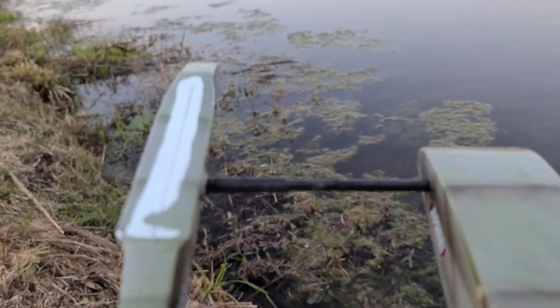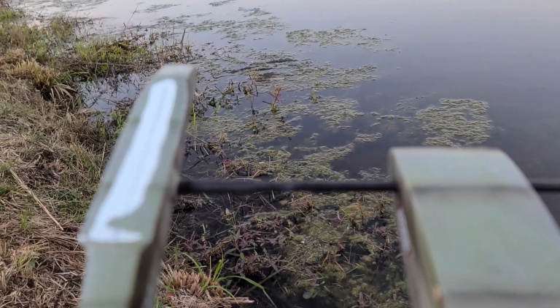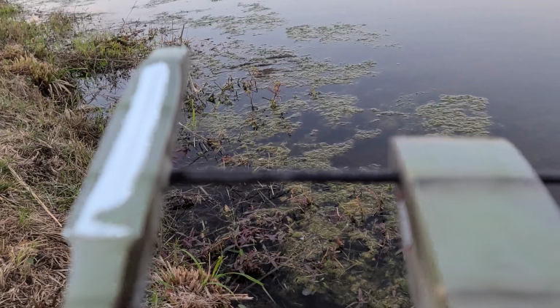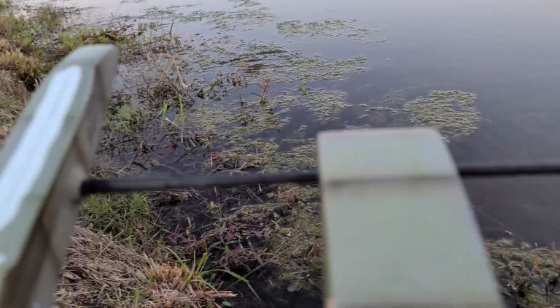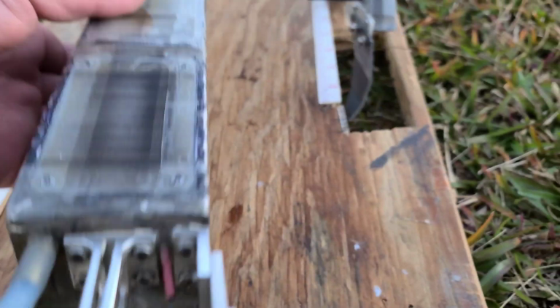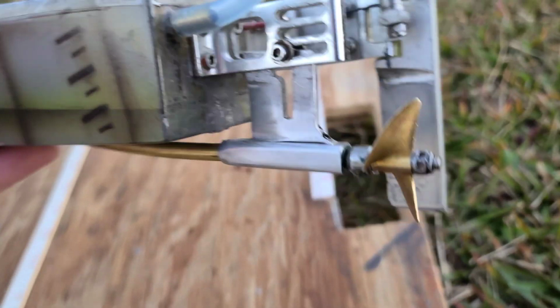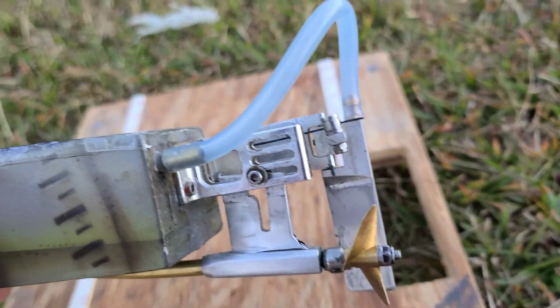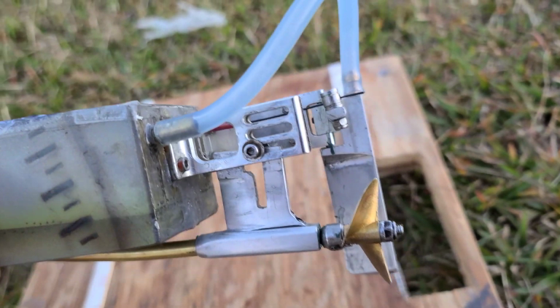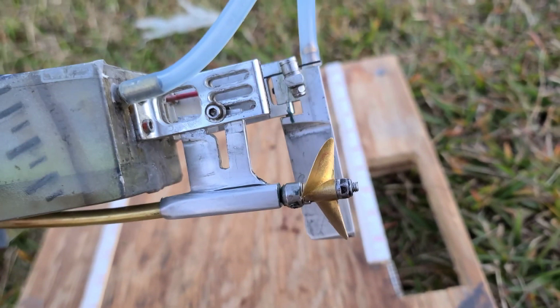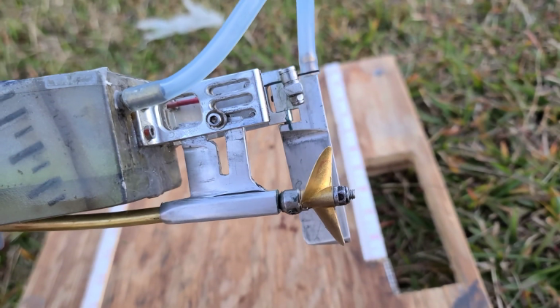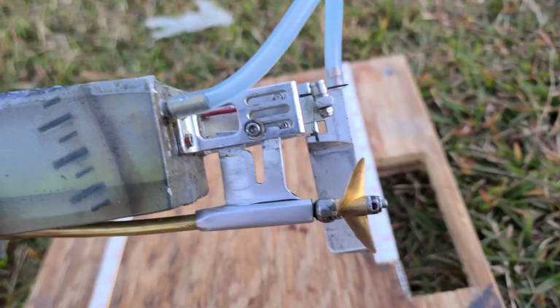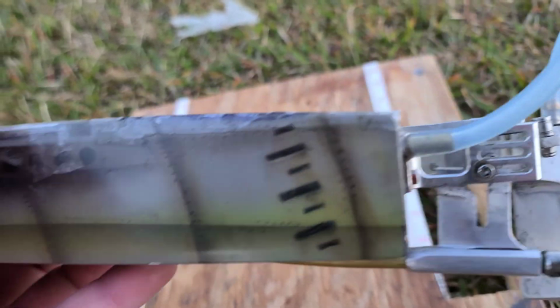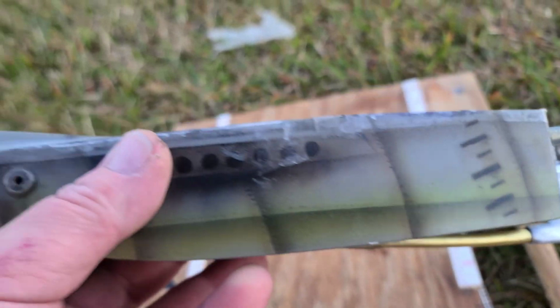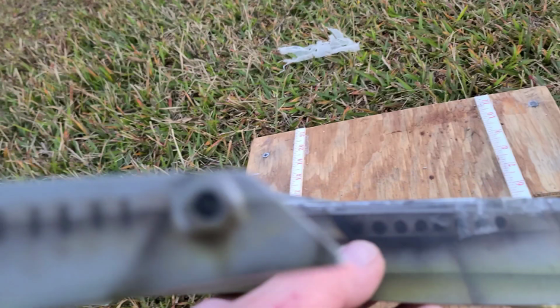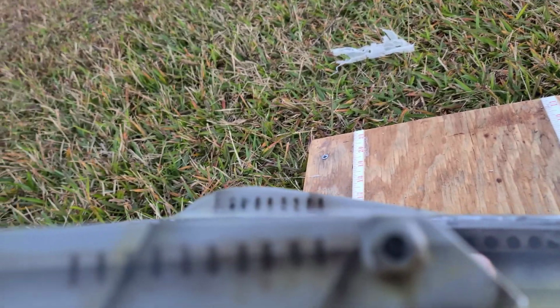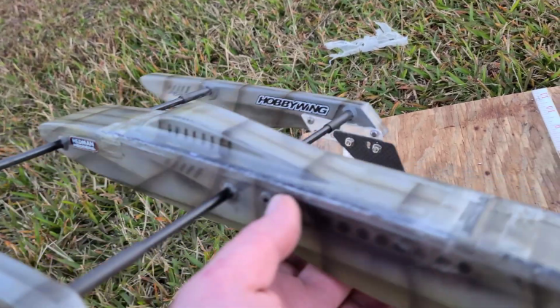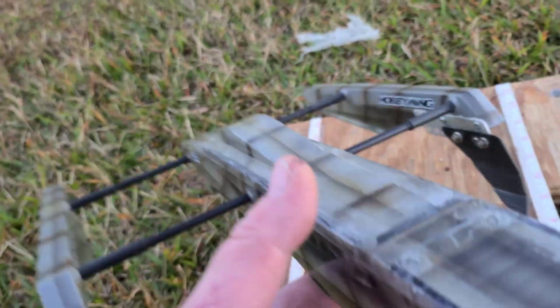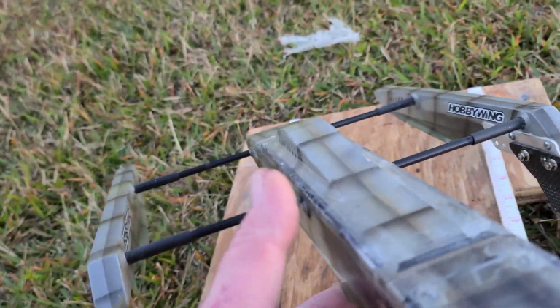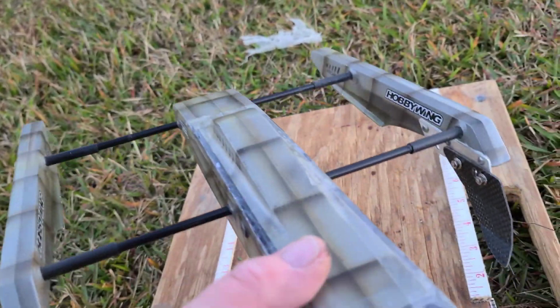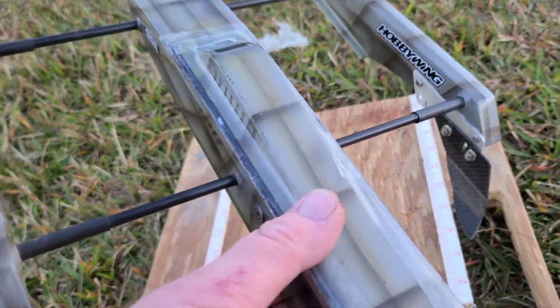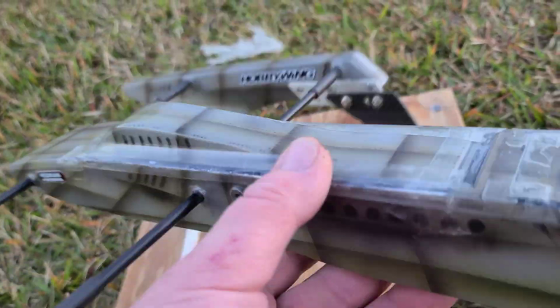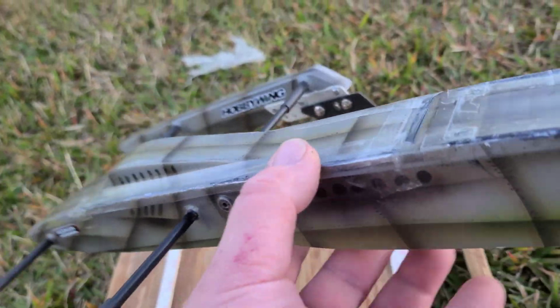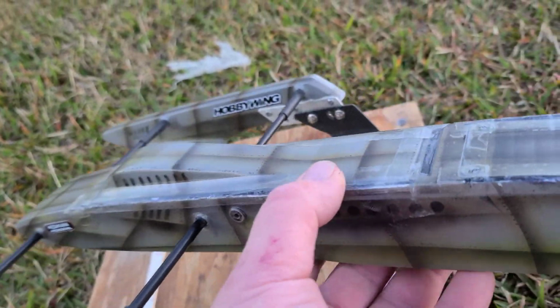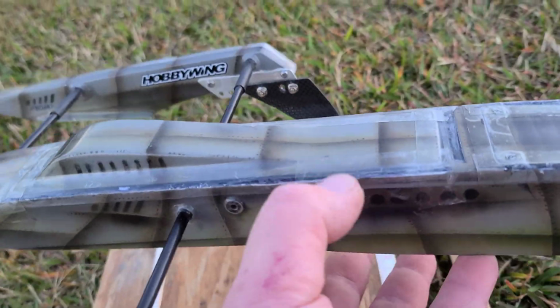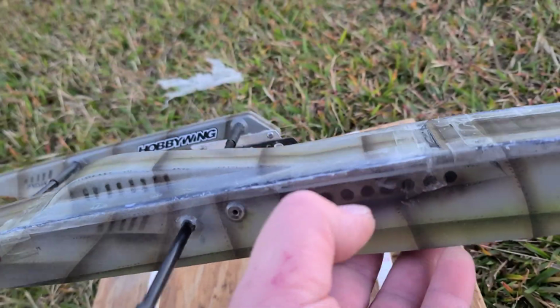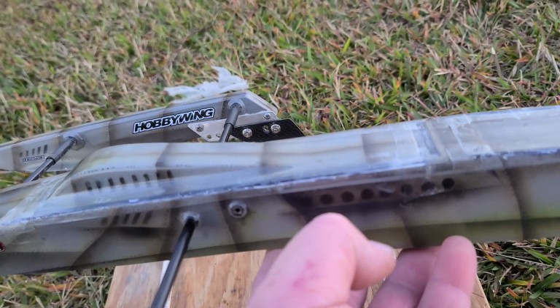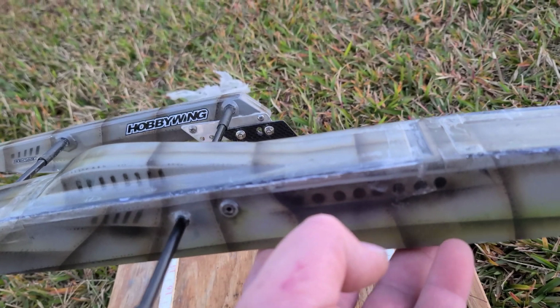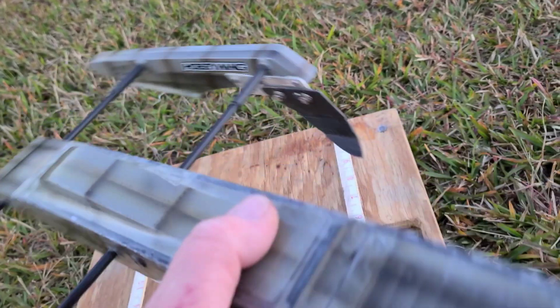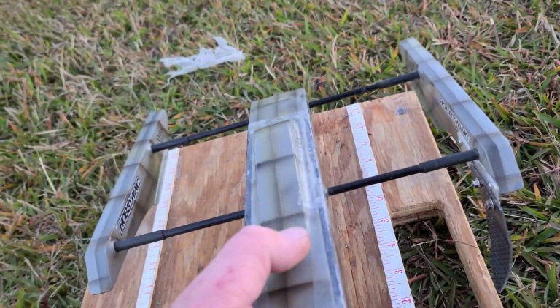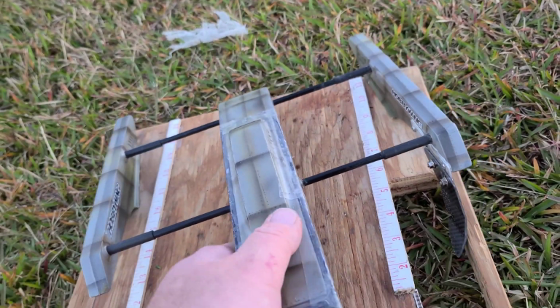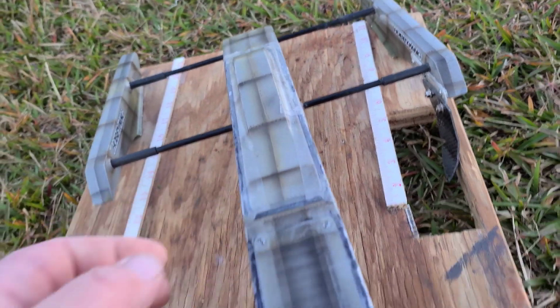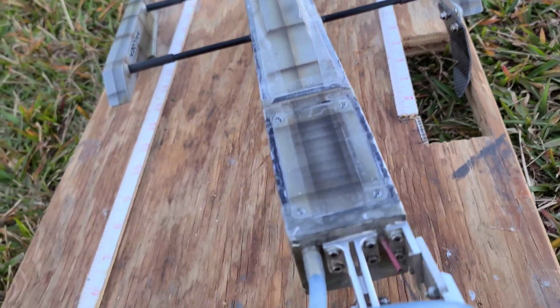I sanded the sponsons down flat, I've got a 38 millimeter propeller on here, and I've got my CG right behind the turn fin. Alright, let's give it a rip and see what happens.